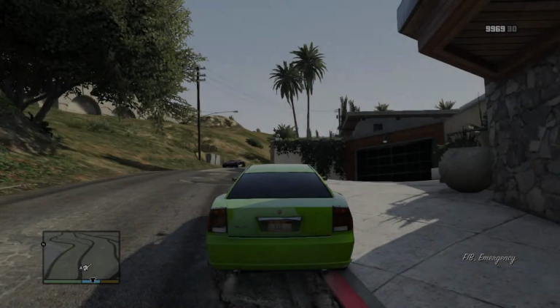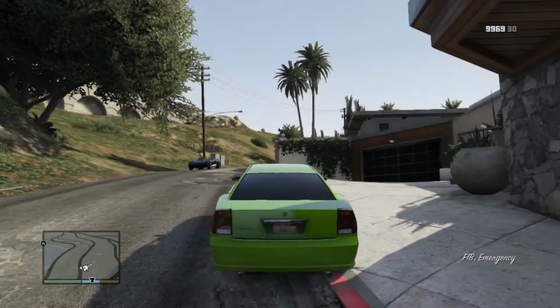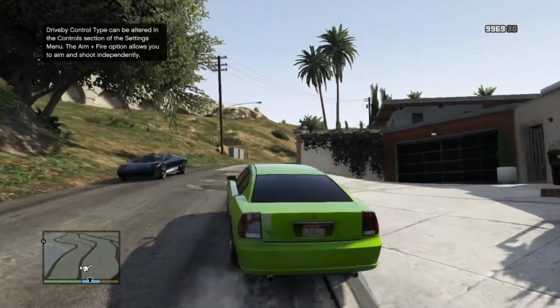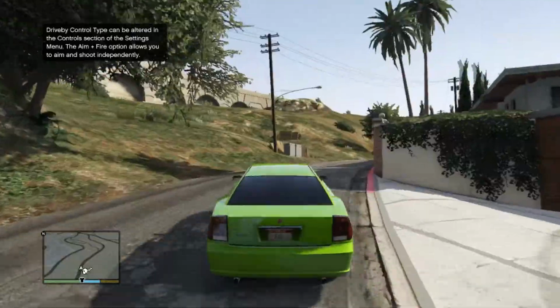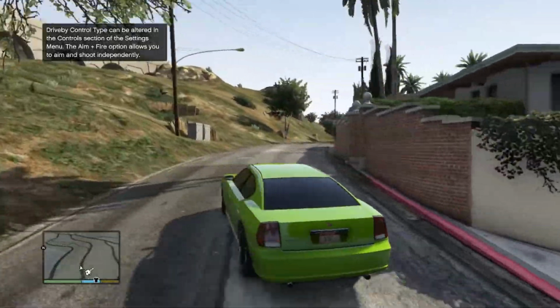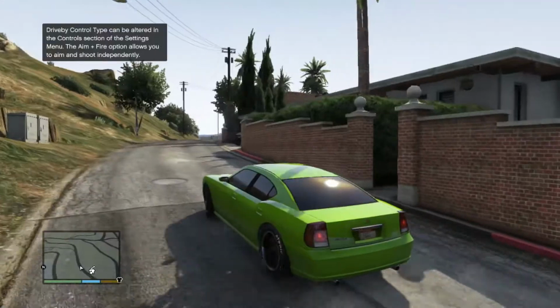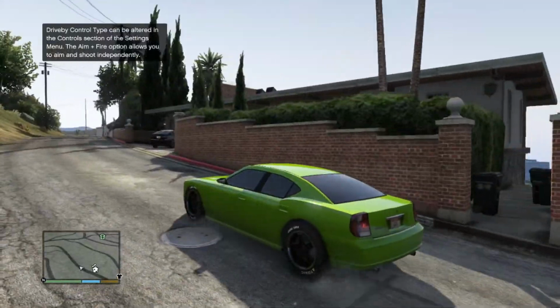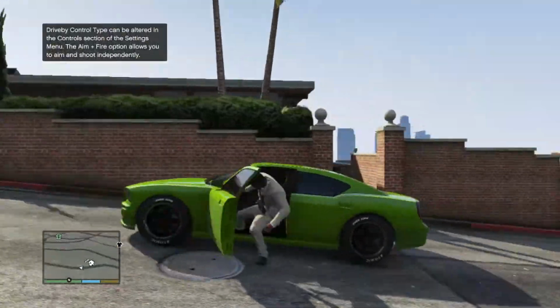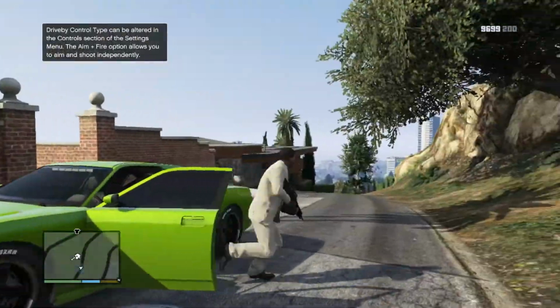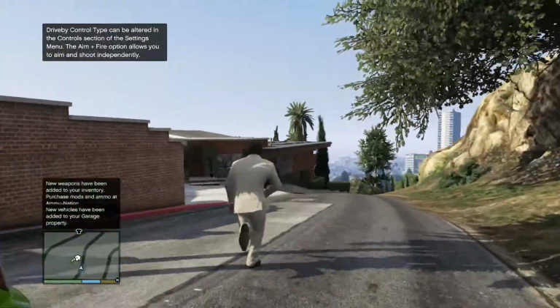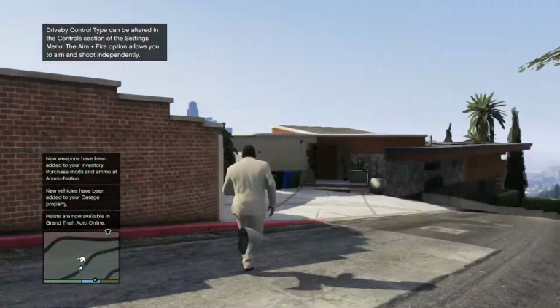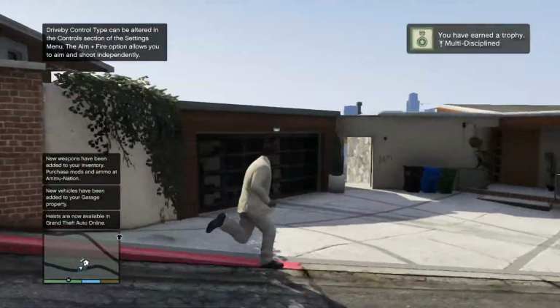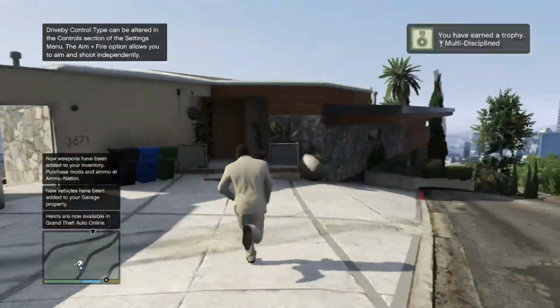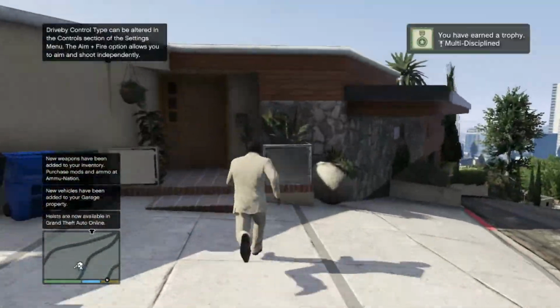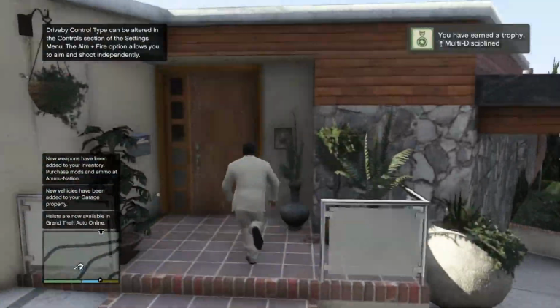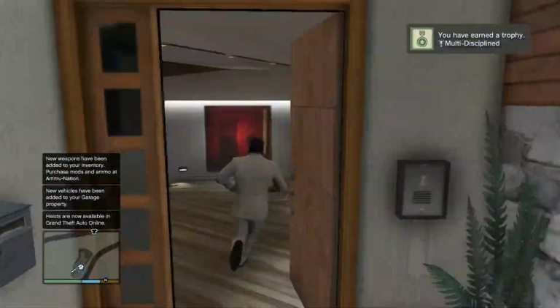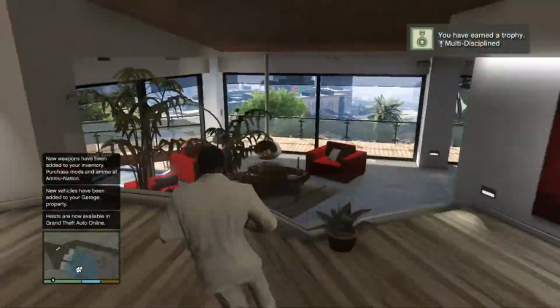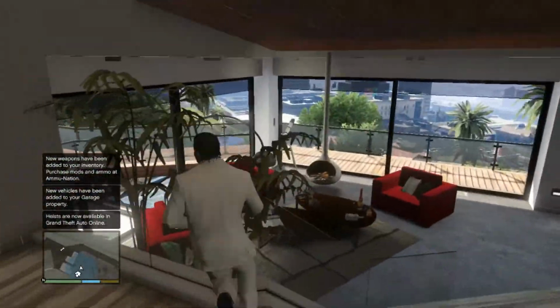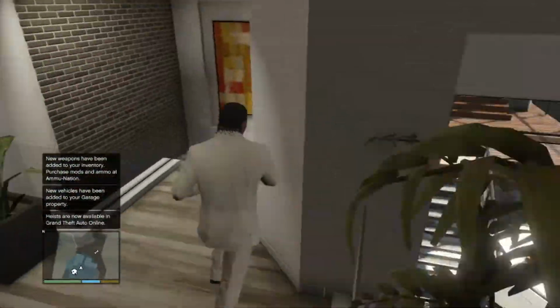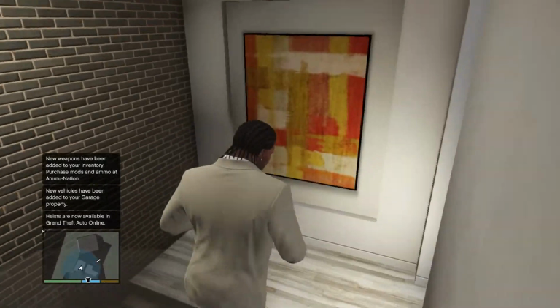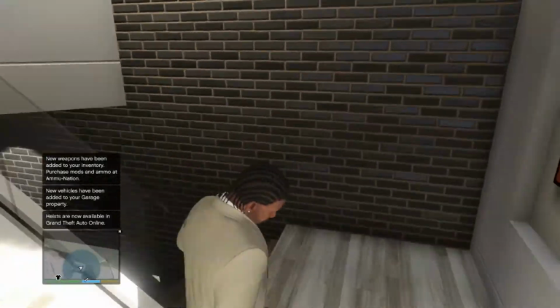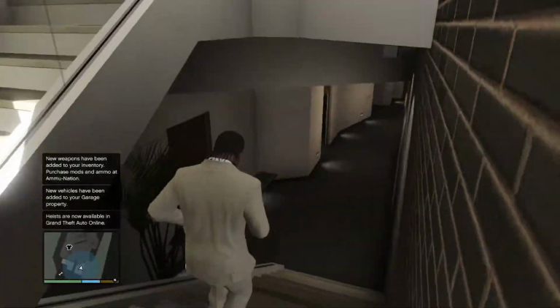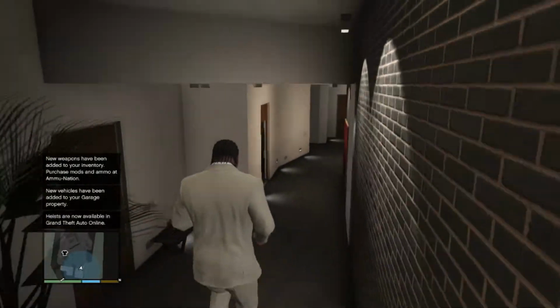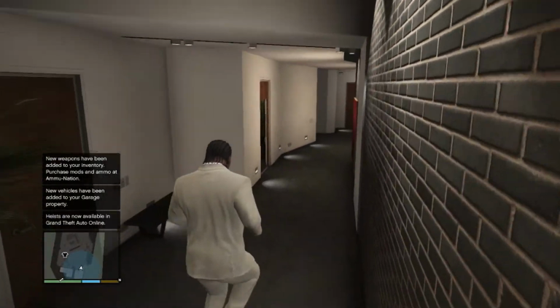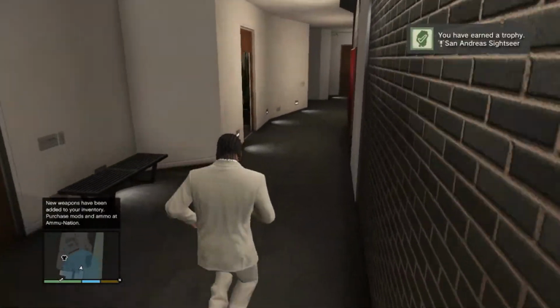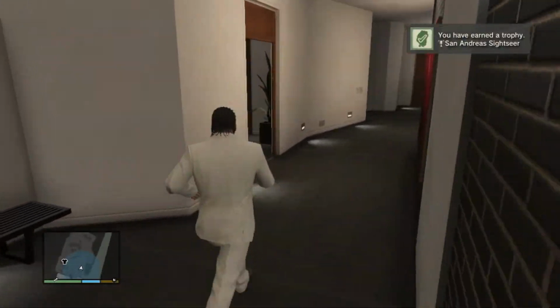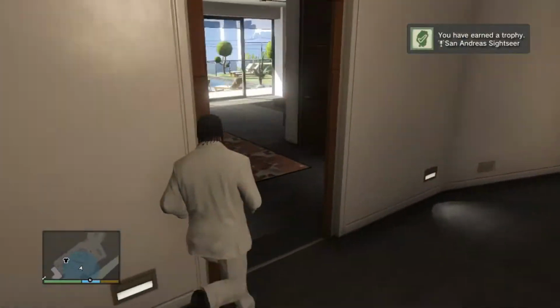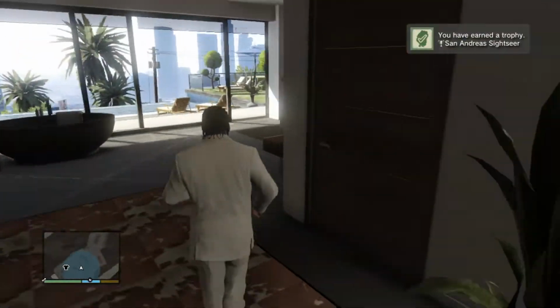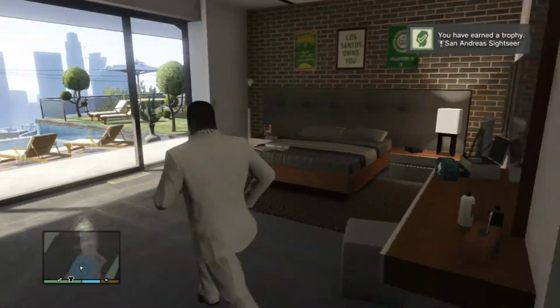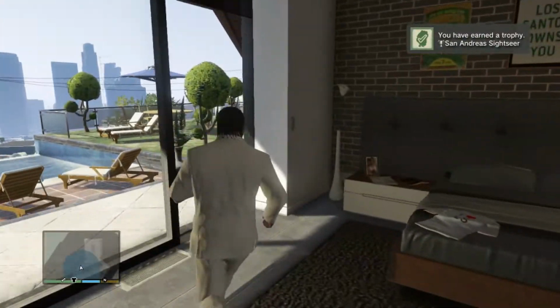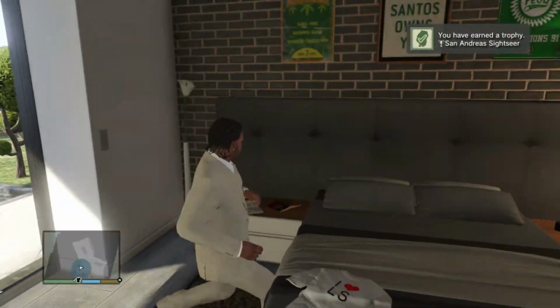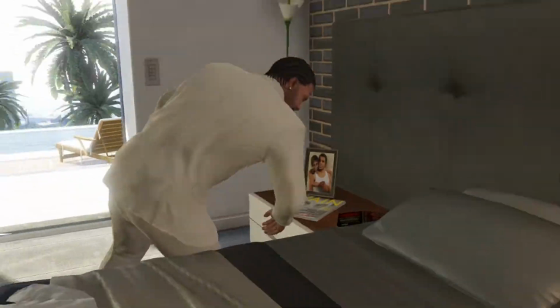Once your game is loaded up, you're going to see that you've bypassed the prologue. You're unlocking achievements and everything. All you're going to want to do is run downstairs with Franklin and save the game.